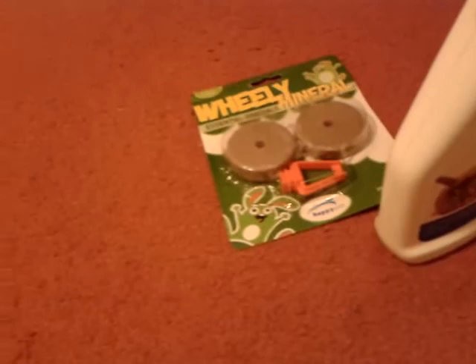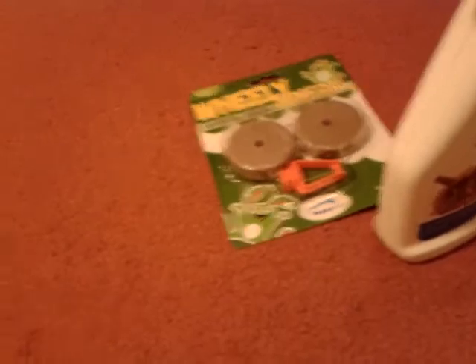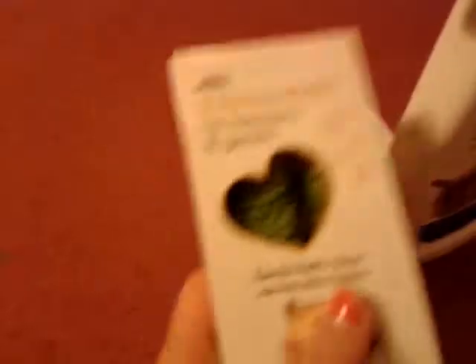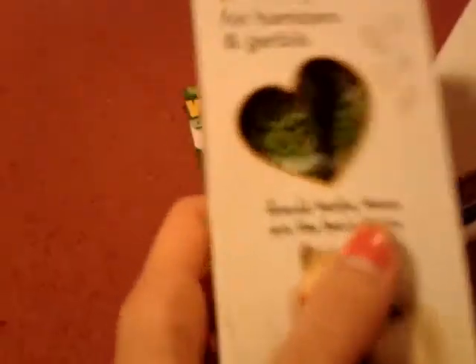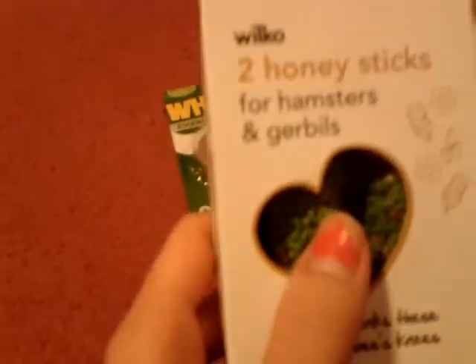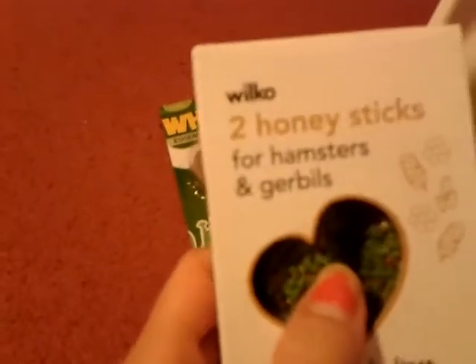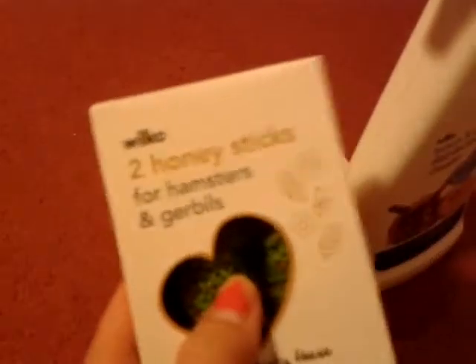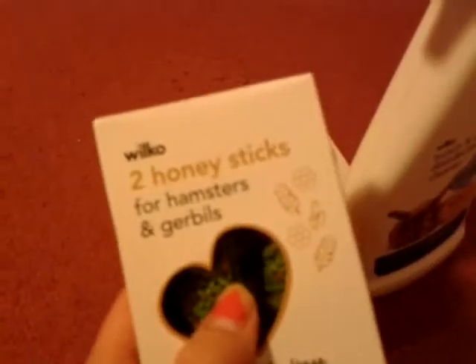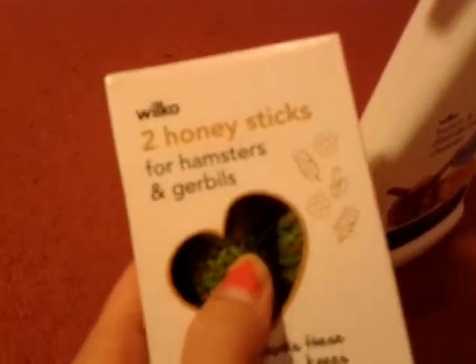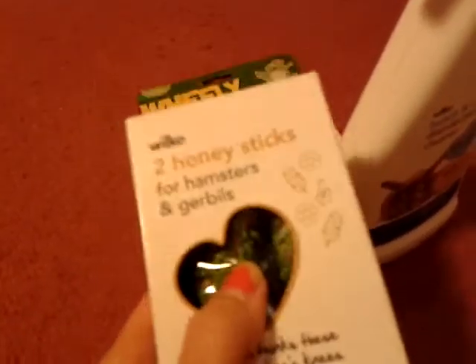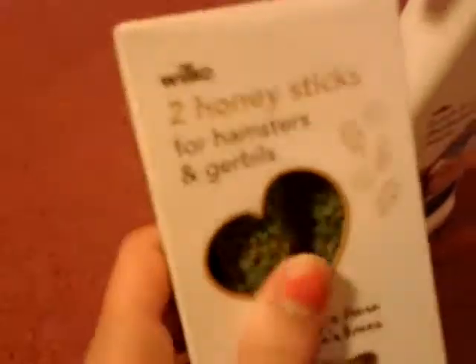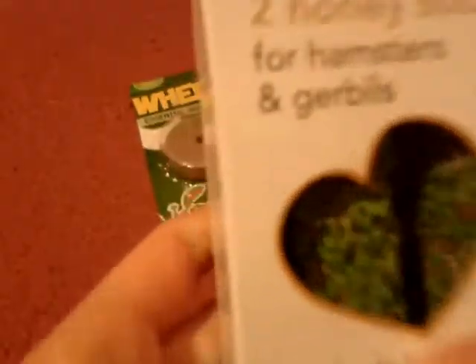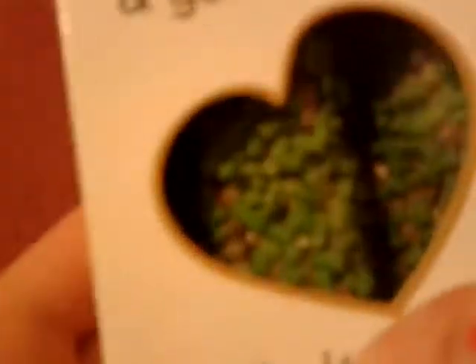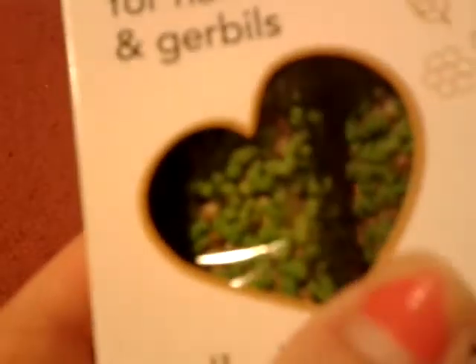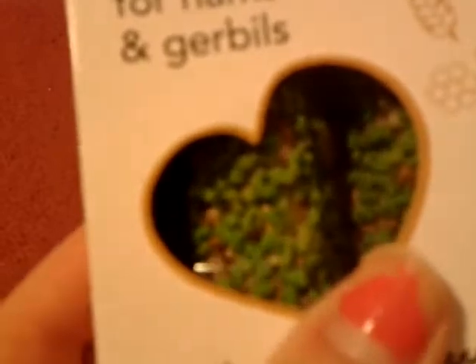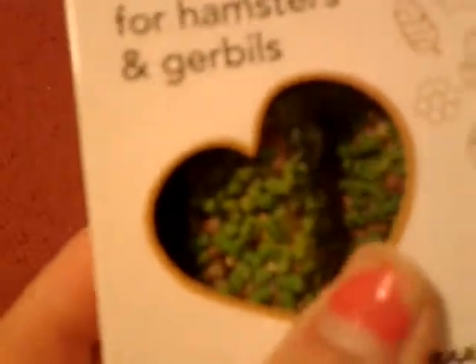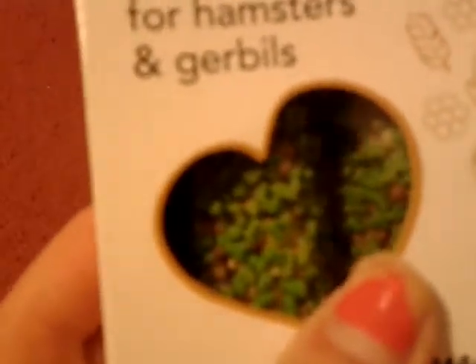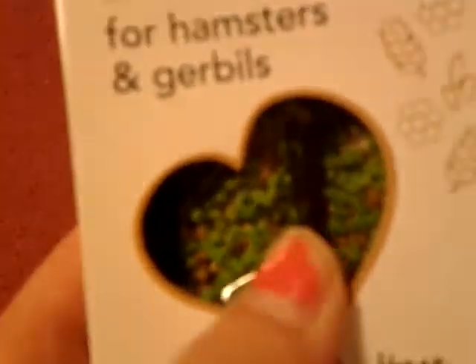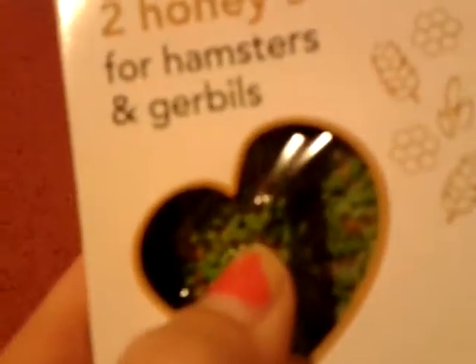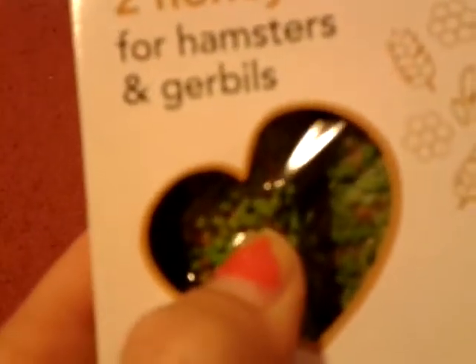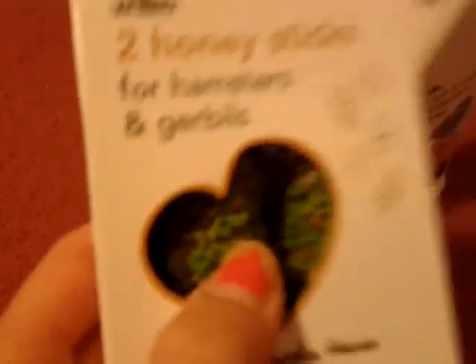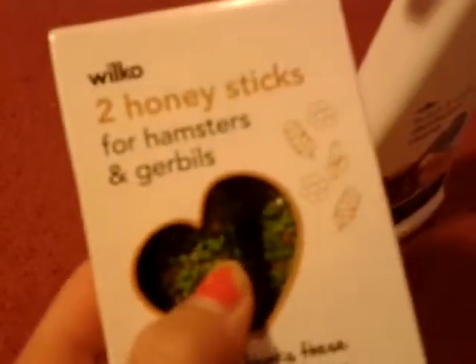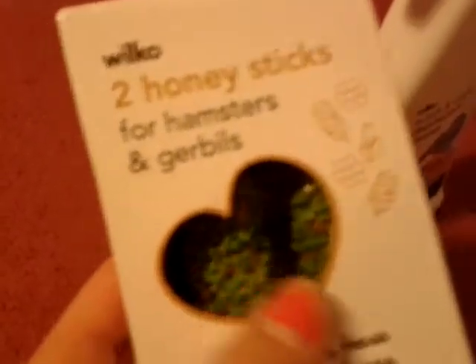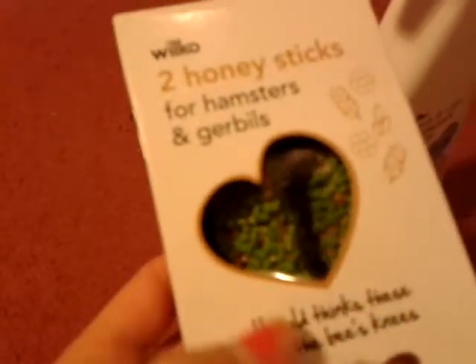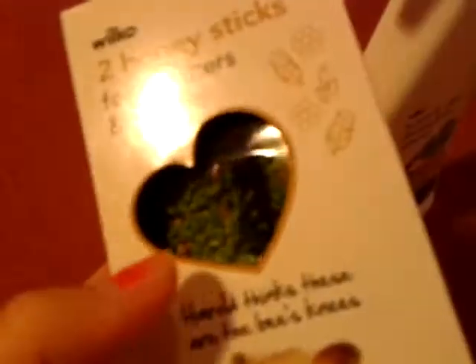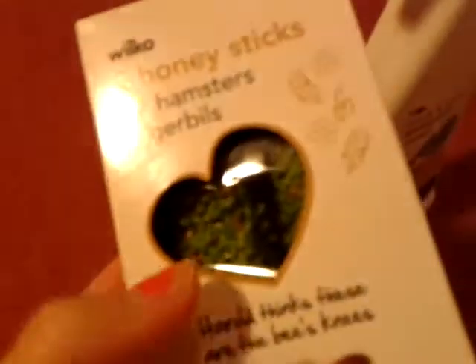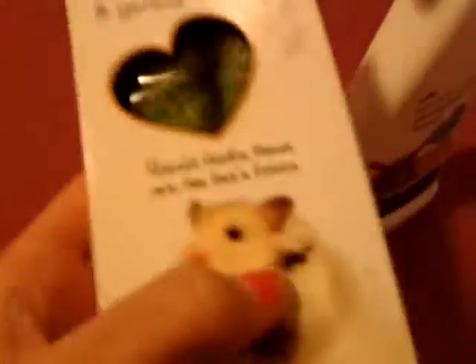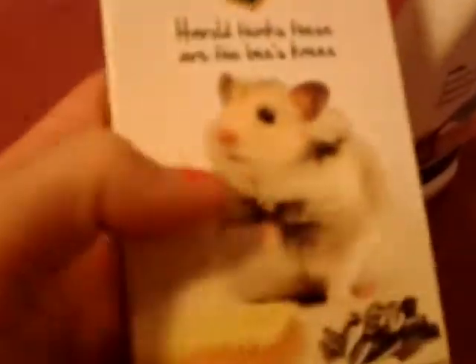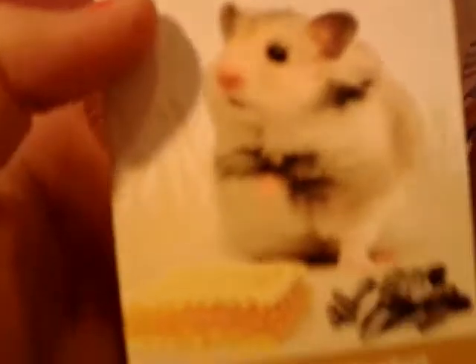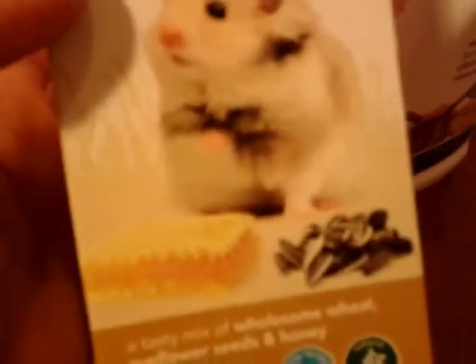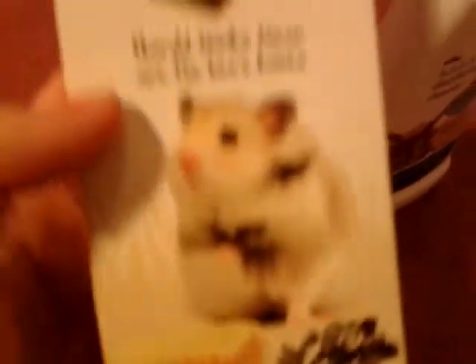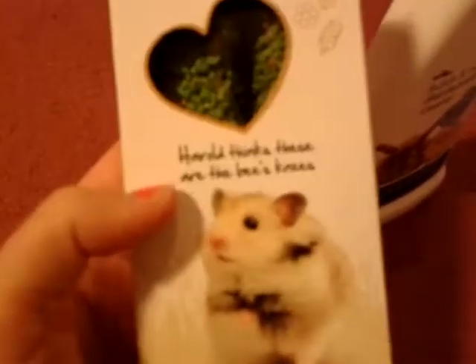And then also from Wilkinson's I got these two honey sticks for hamsters and gerbils. It's got this green stuff on it and it's got like honey and seeds and all that stuff on it.